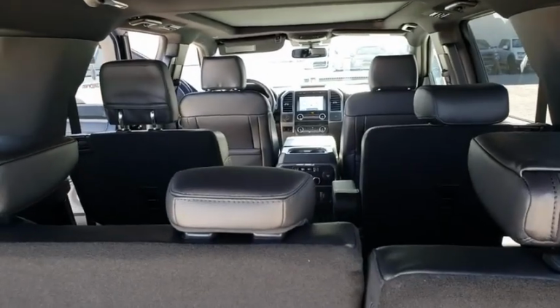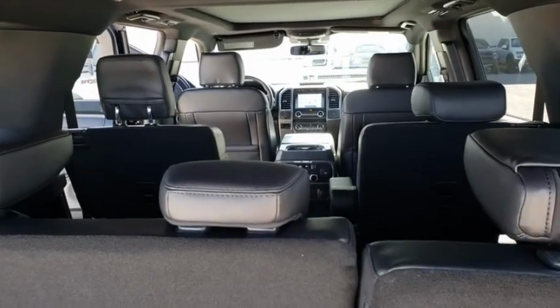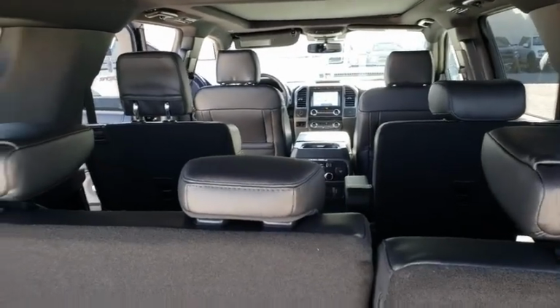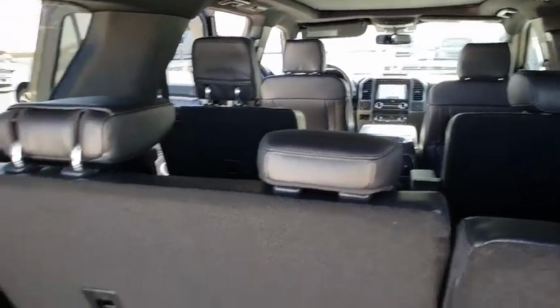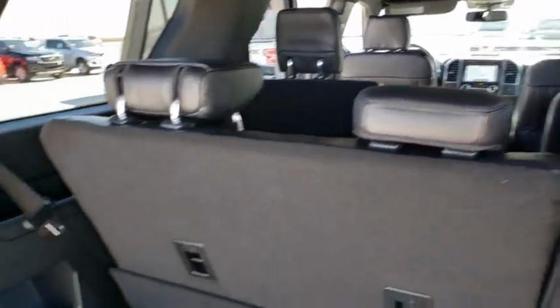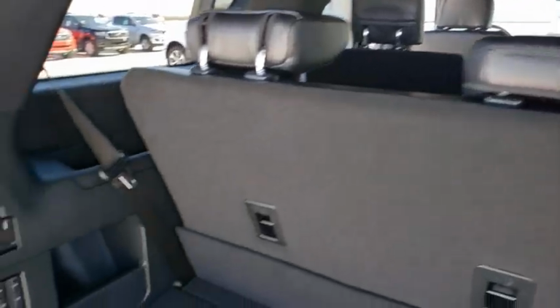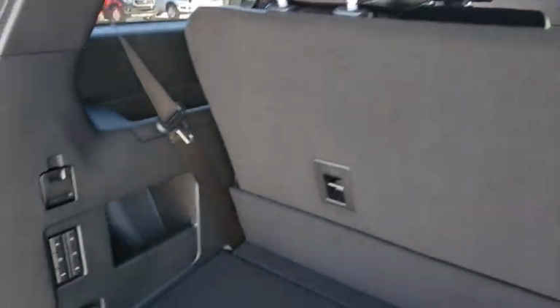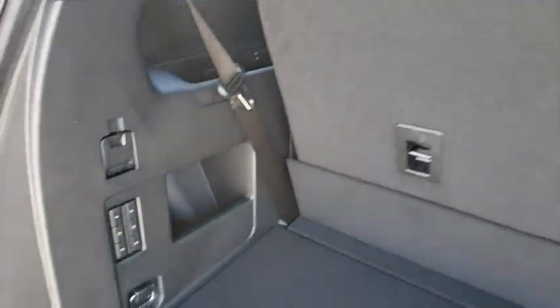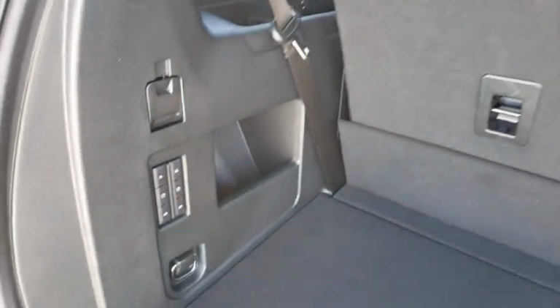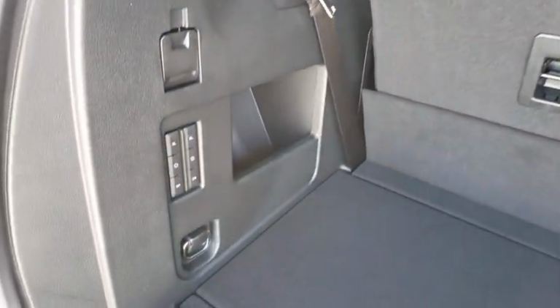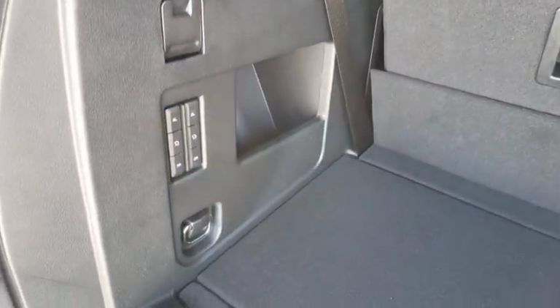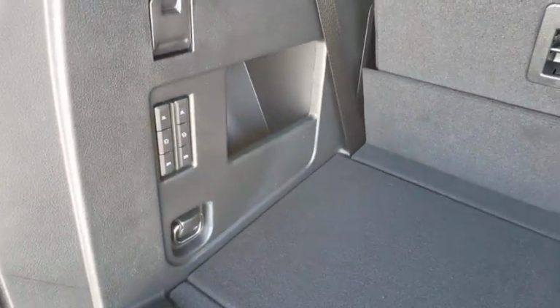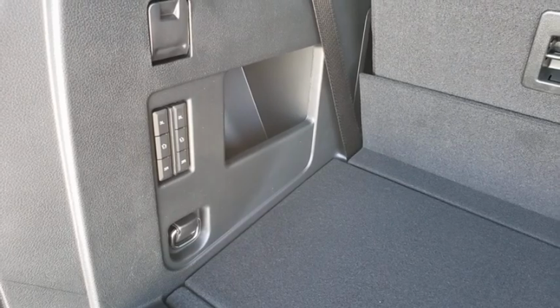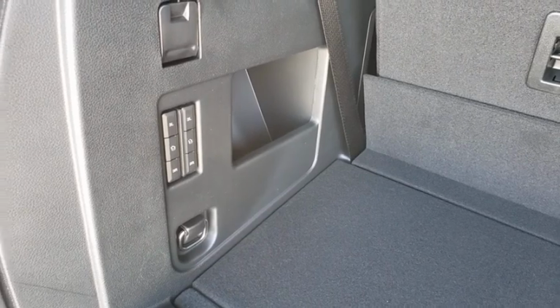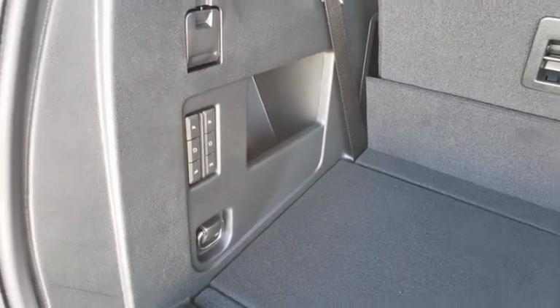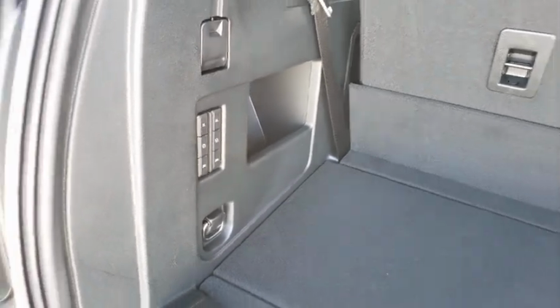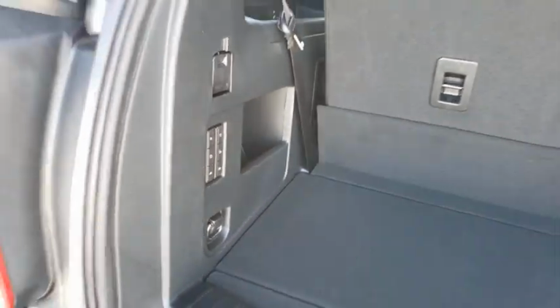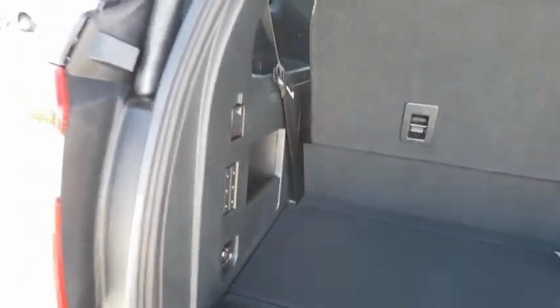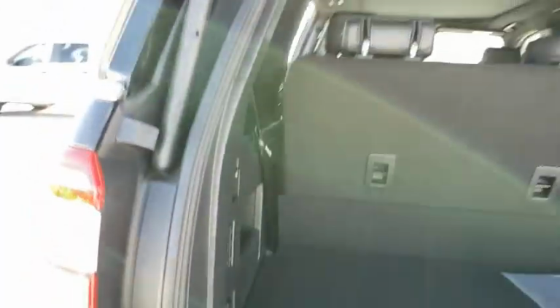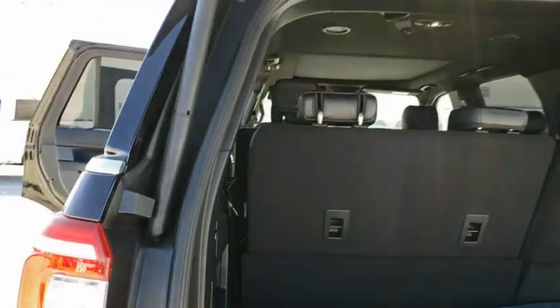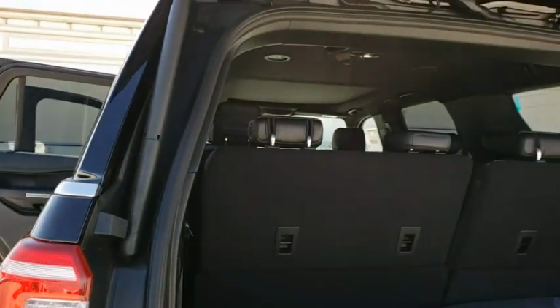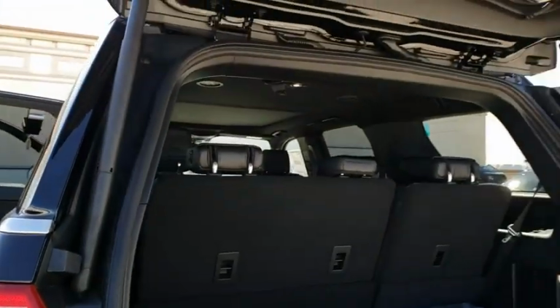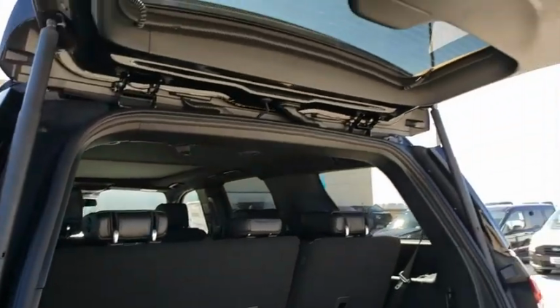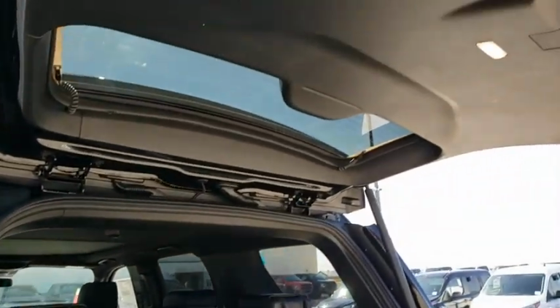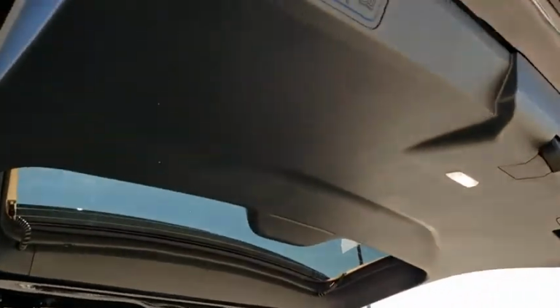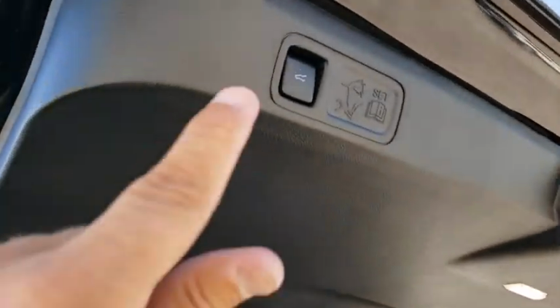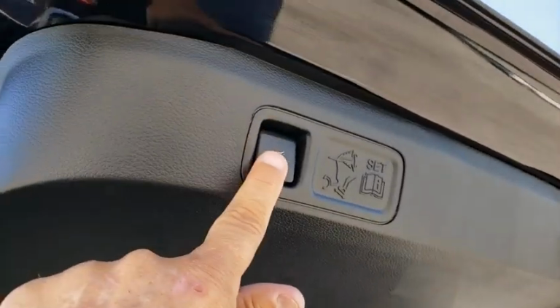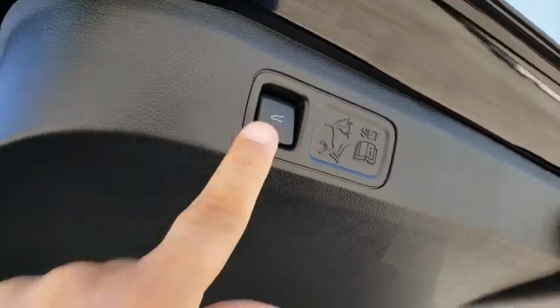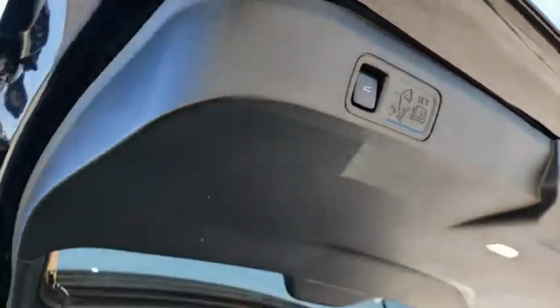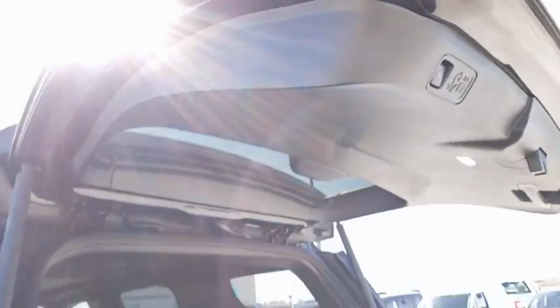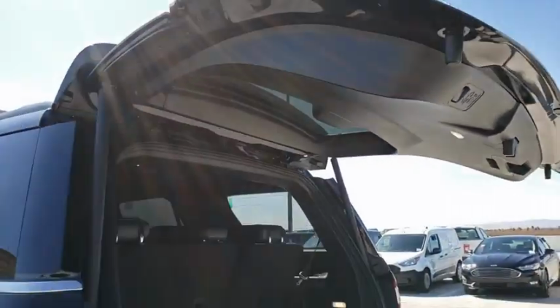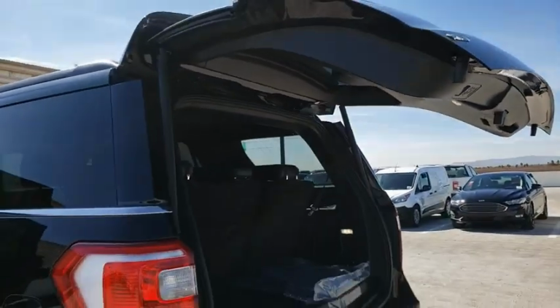Electronic stability control, trip computer, rear window defroster, heated steering wheel, security system, power windows, panic alarm, overhead console, remote keyless entry.